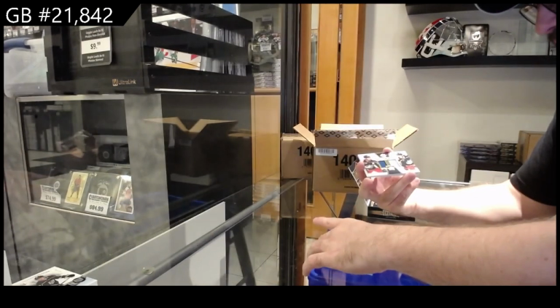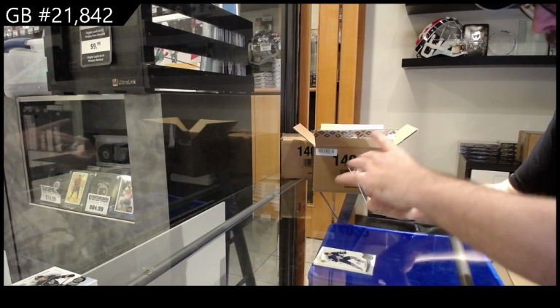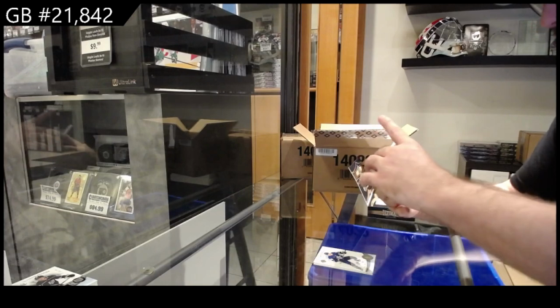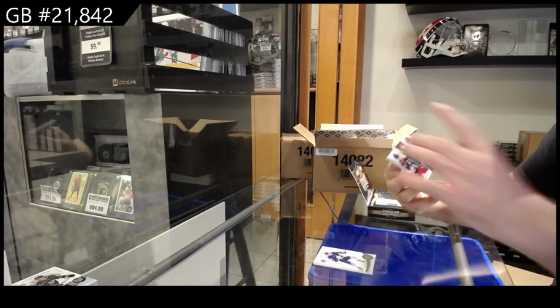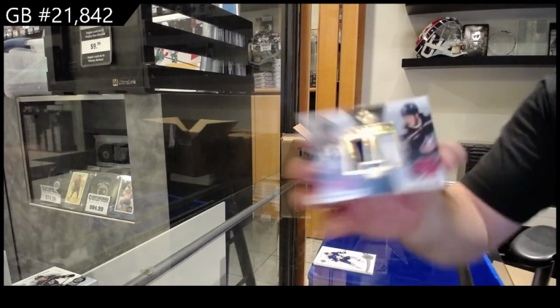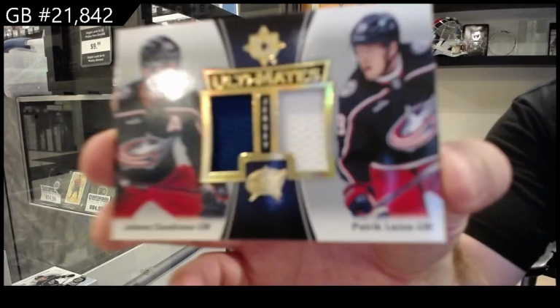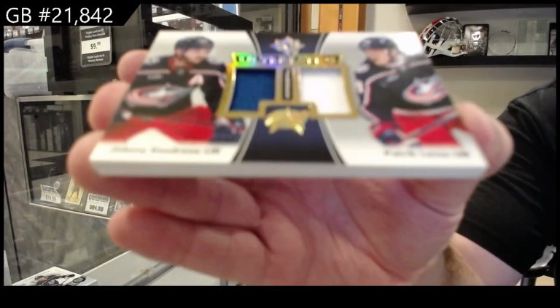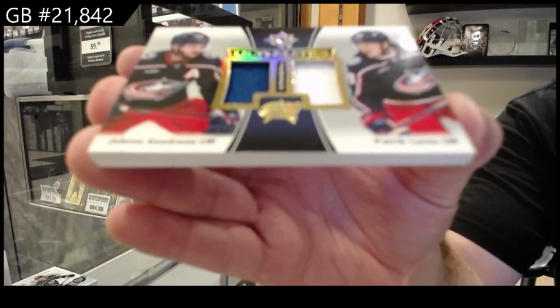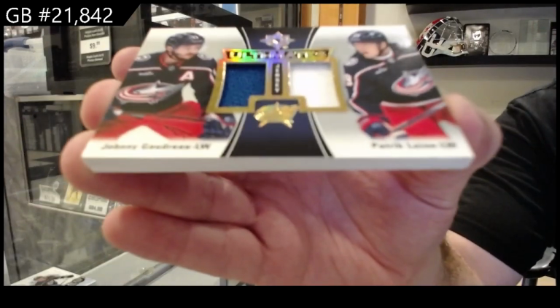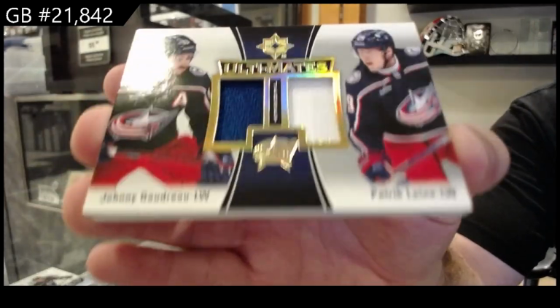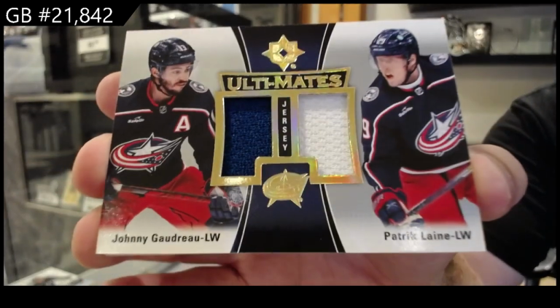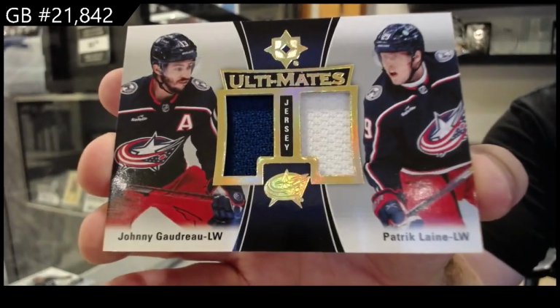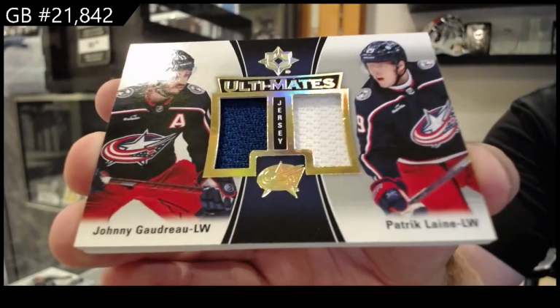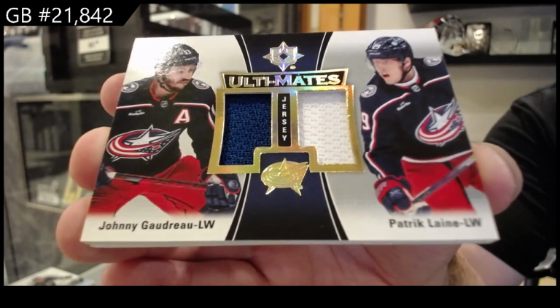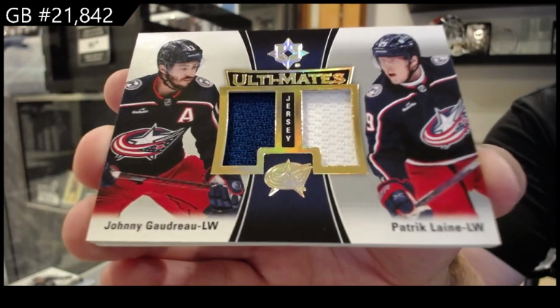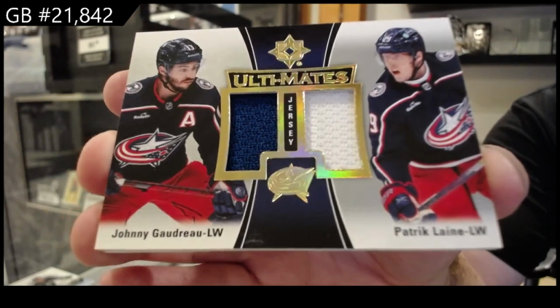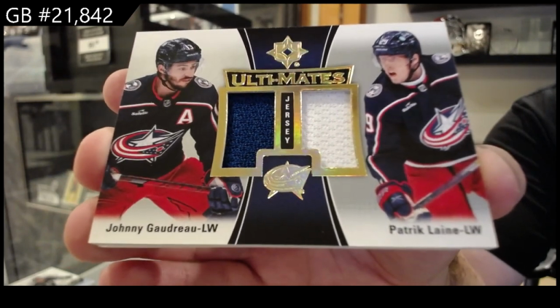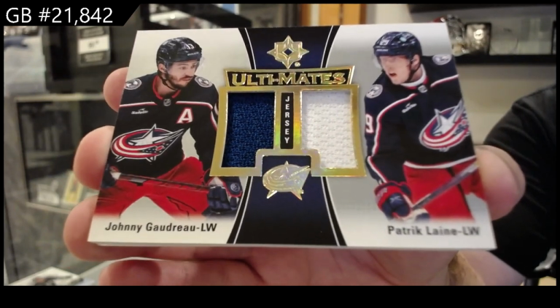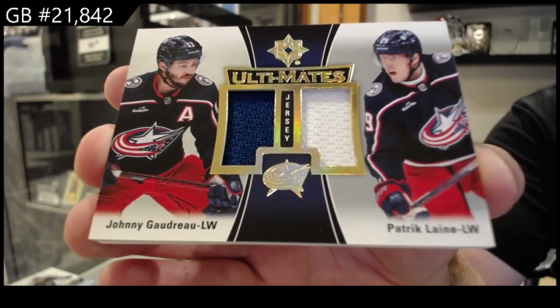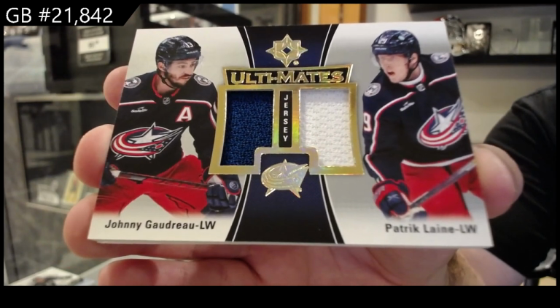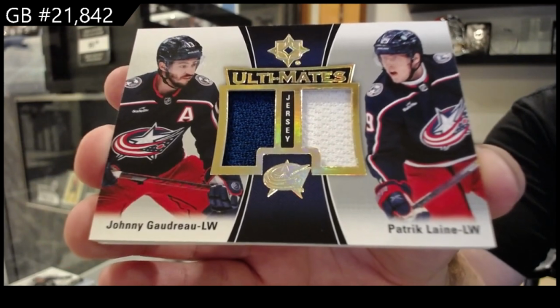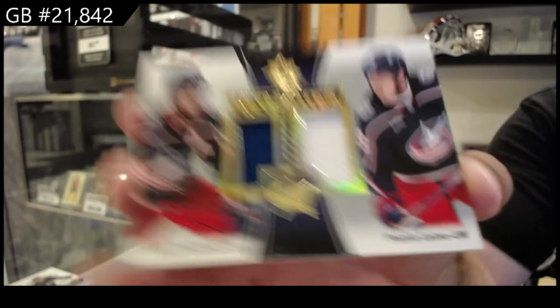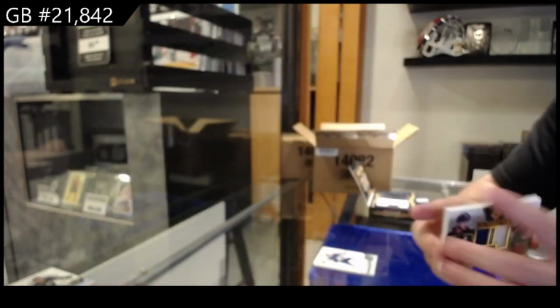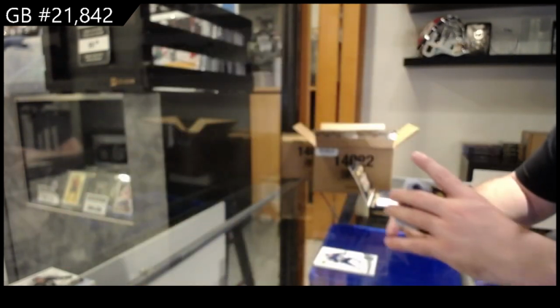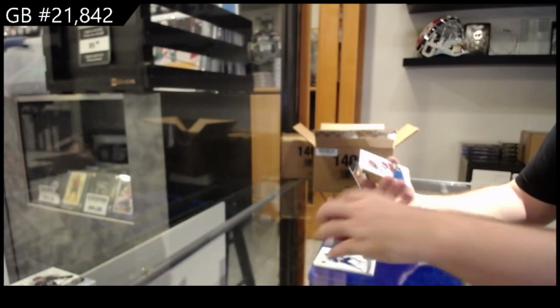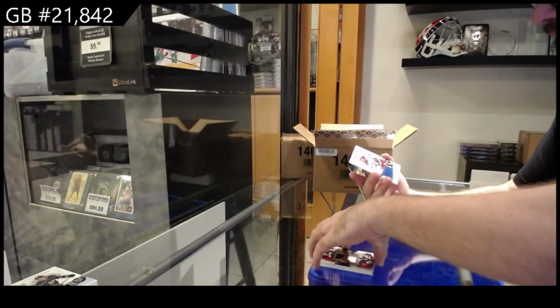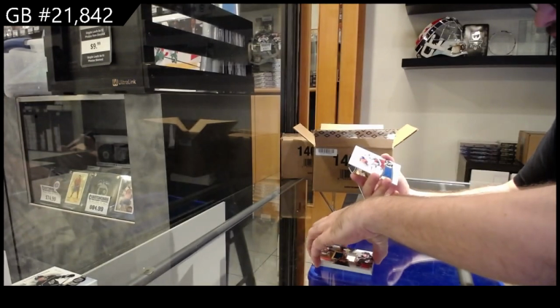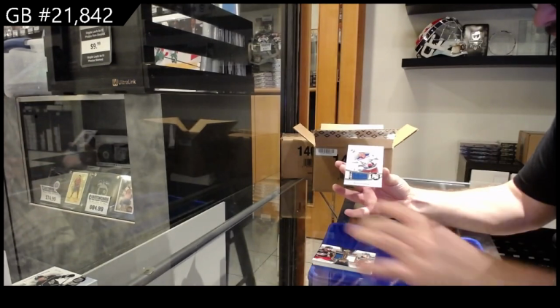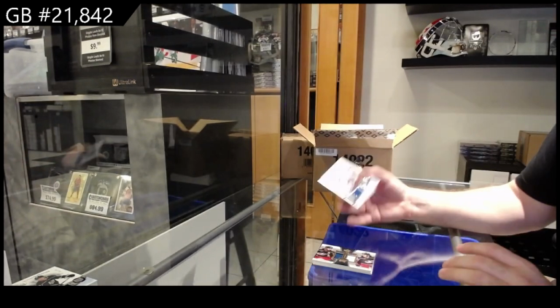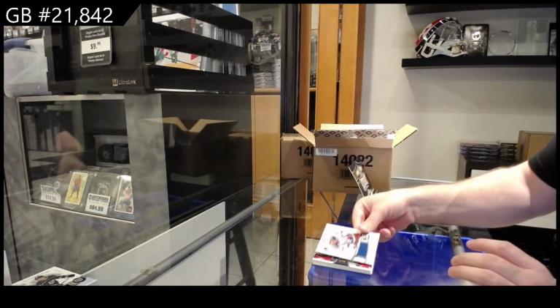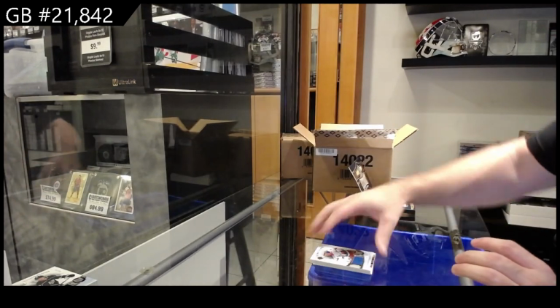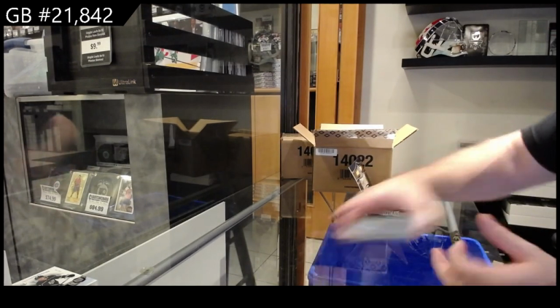Ultimate of Linea Goudreau for the Blue Jackets — dual jersey. And we've got a 7.99 Schneider for the Rangers.